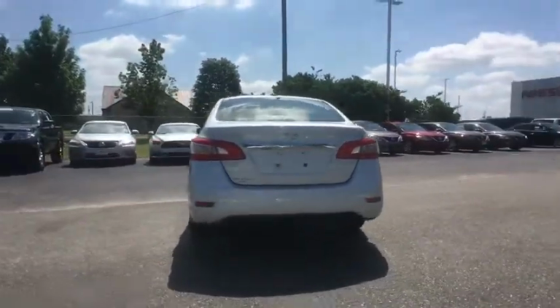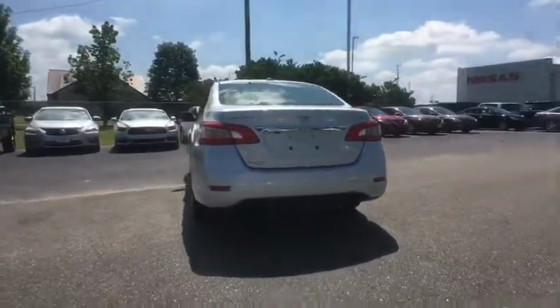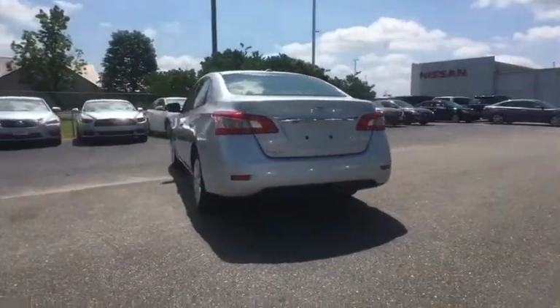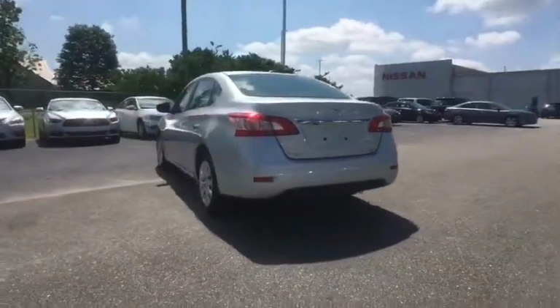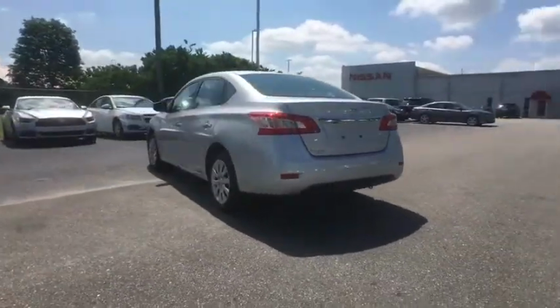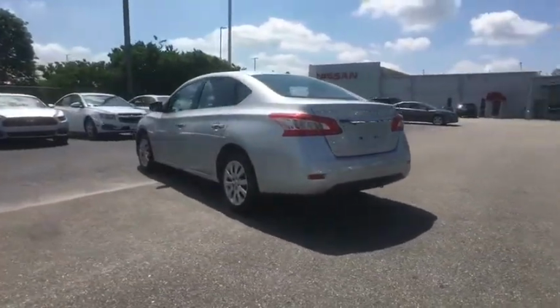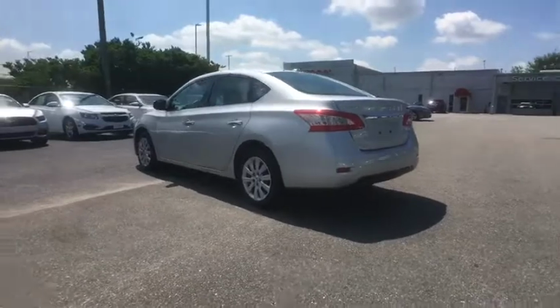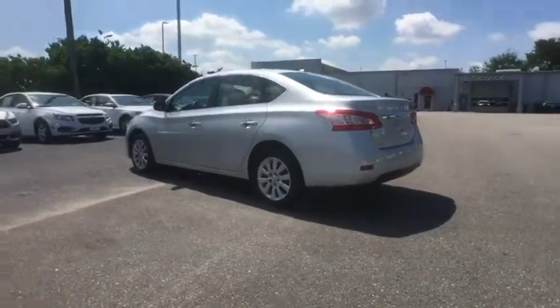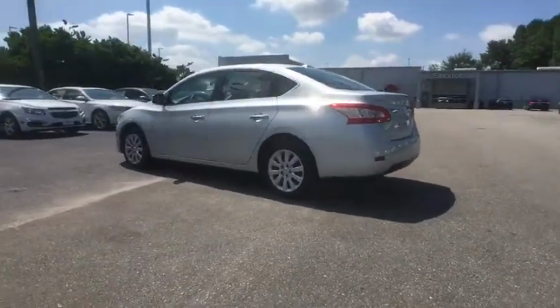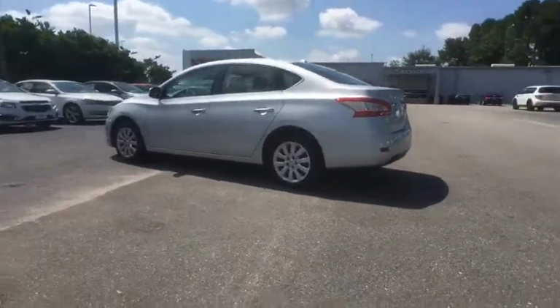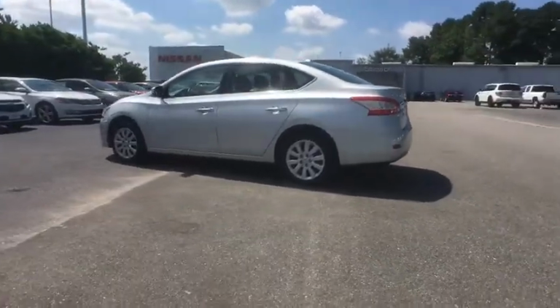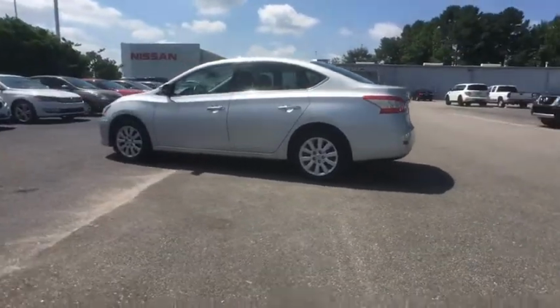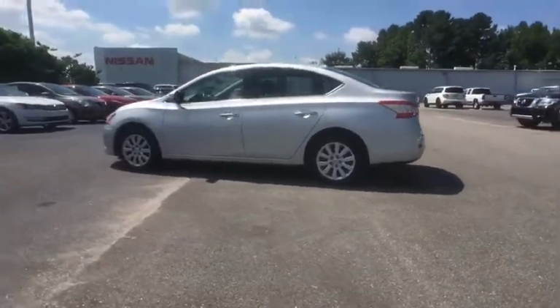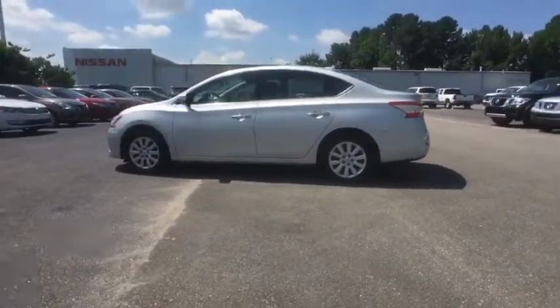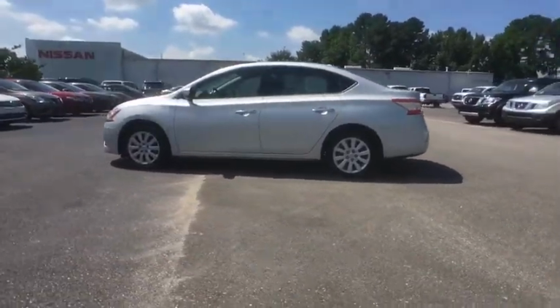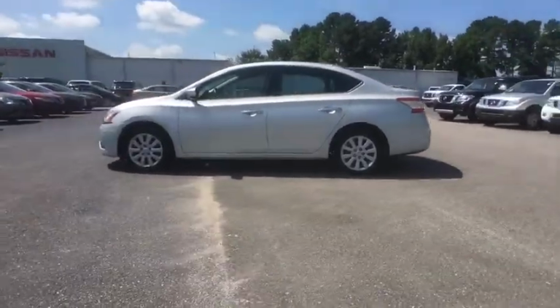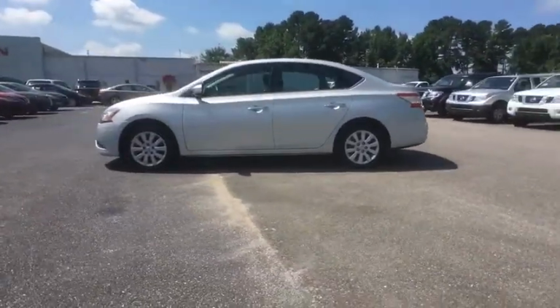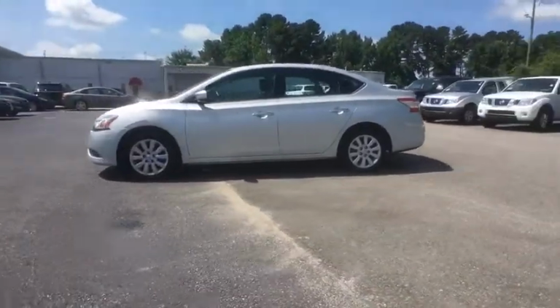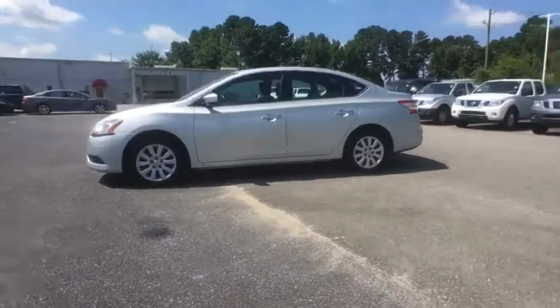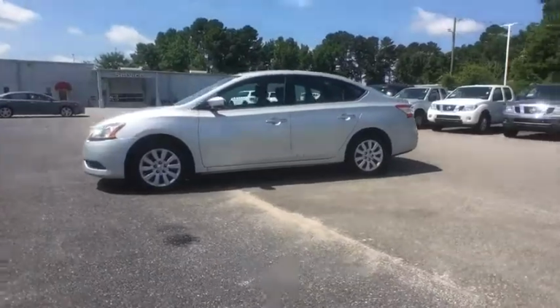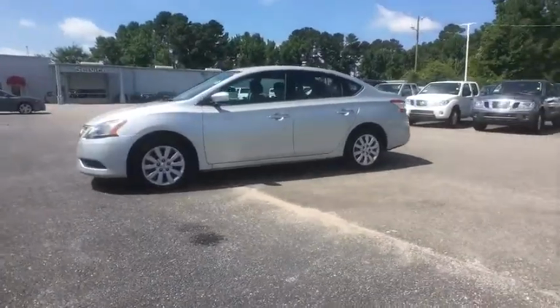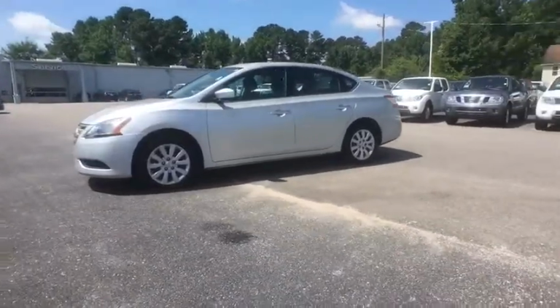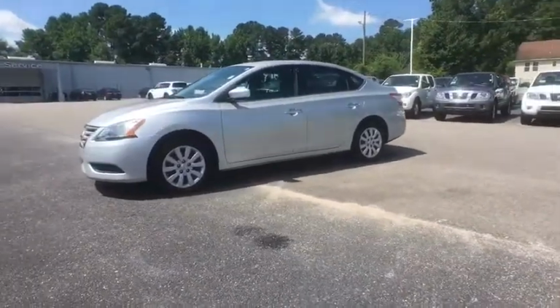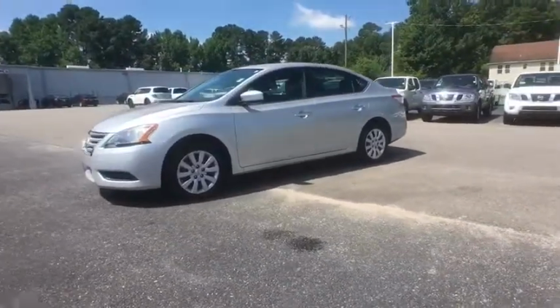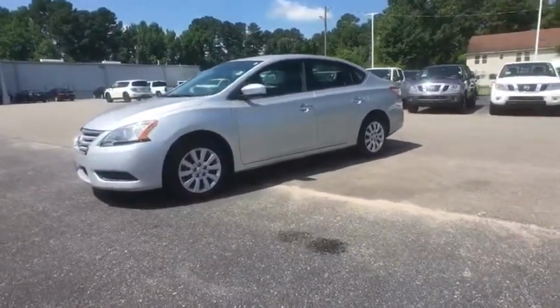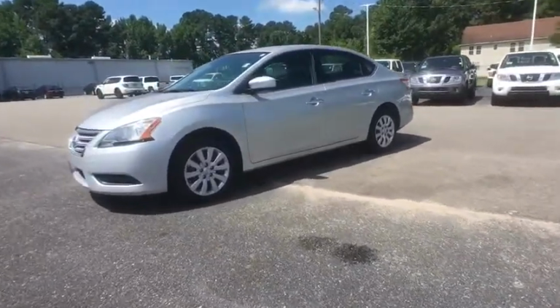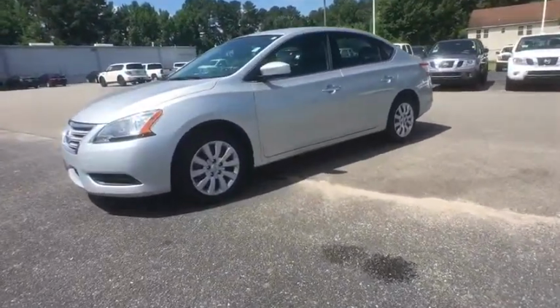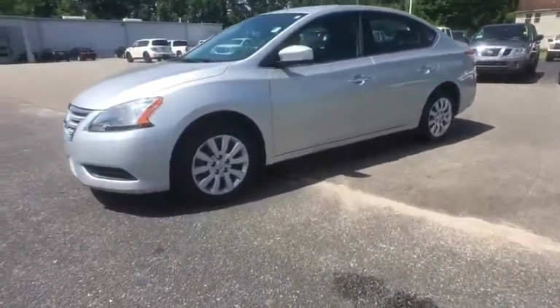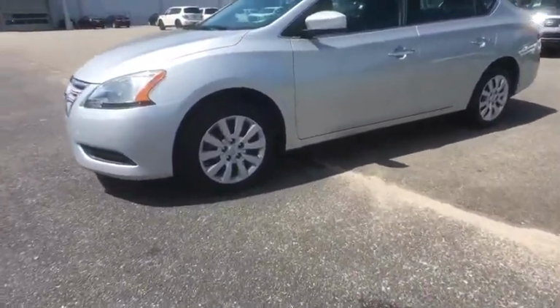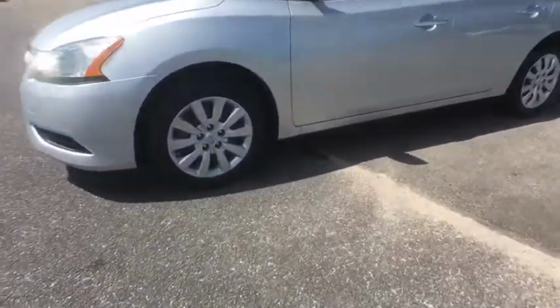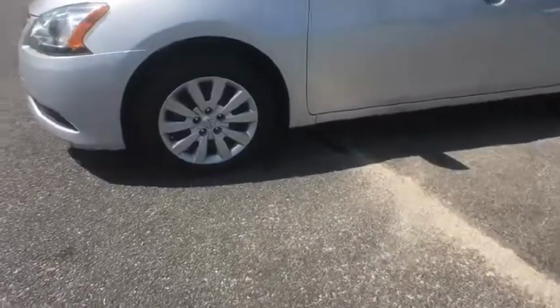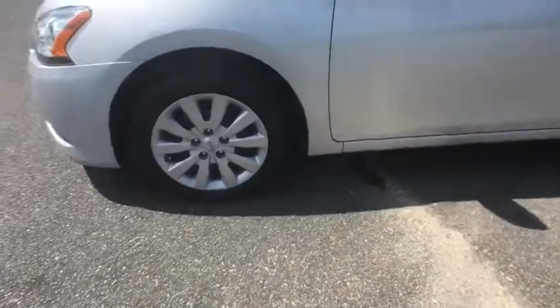This vehicle has less than 45,000 miles. Here are some of this vehicle's great options: Bluetooth, low tire pressure warning. This vehicle is Carfax certified one owner and qualifies for Carfax buyback guarantee.